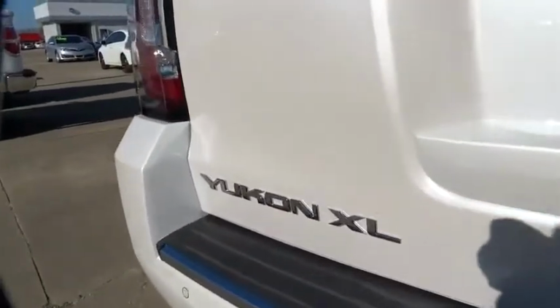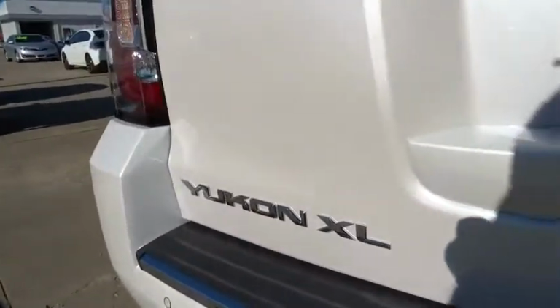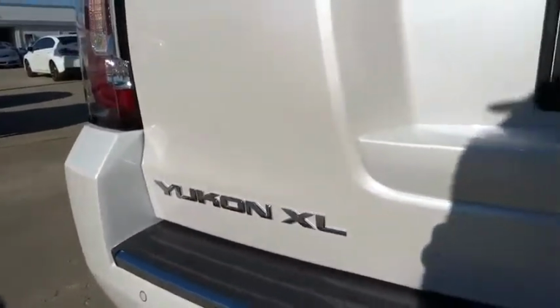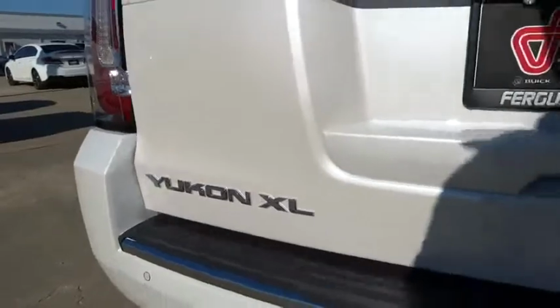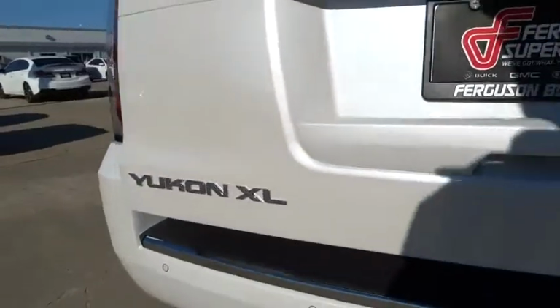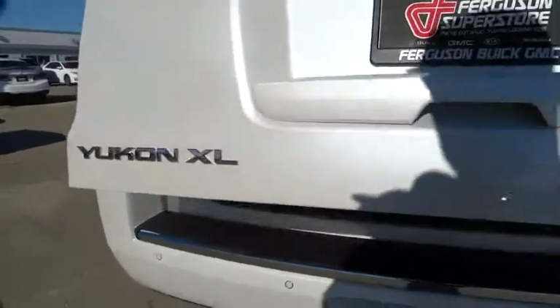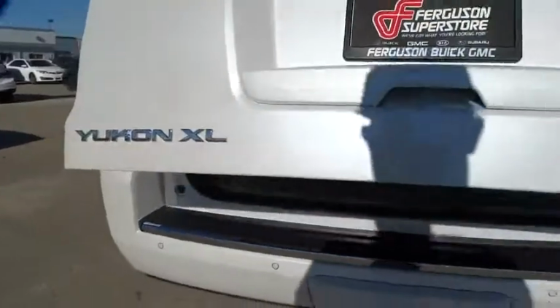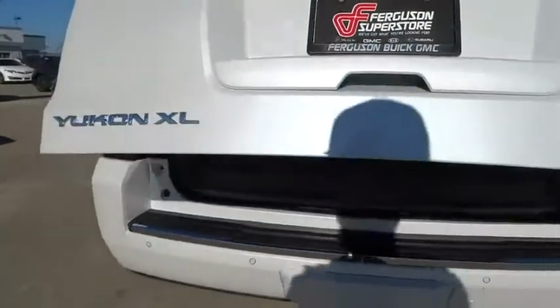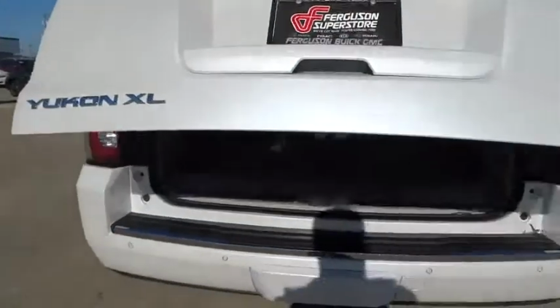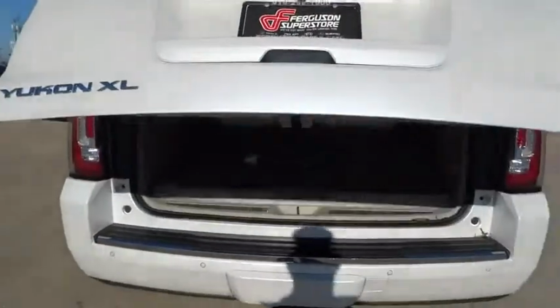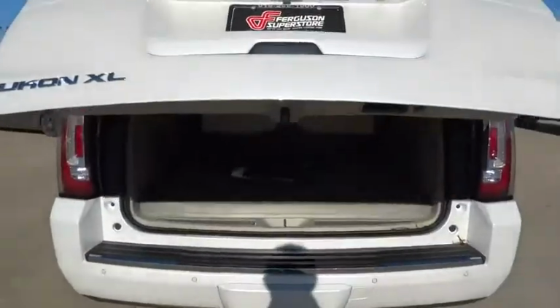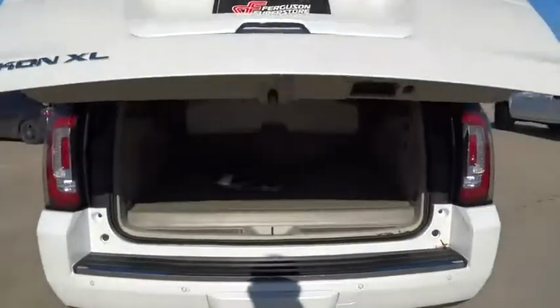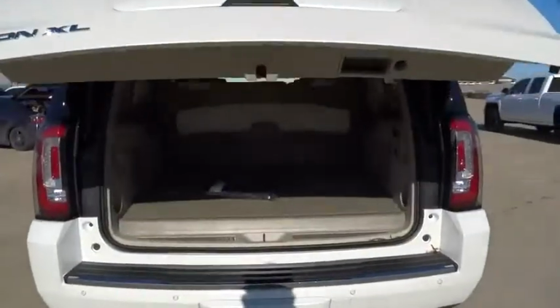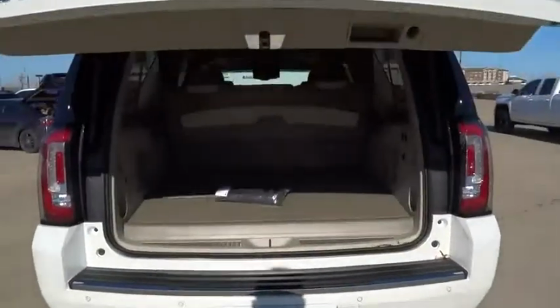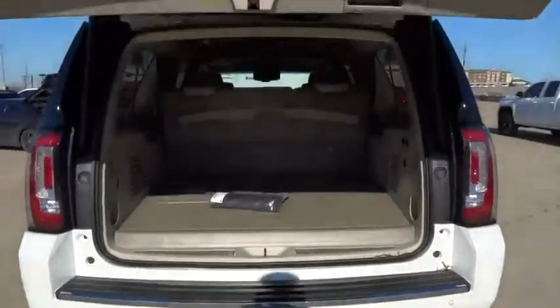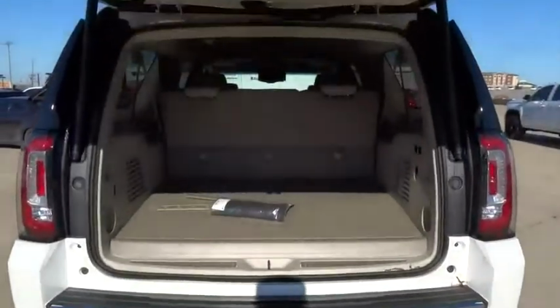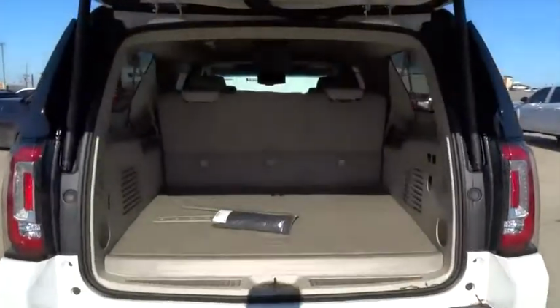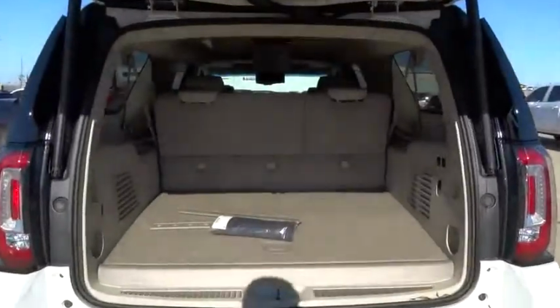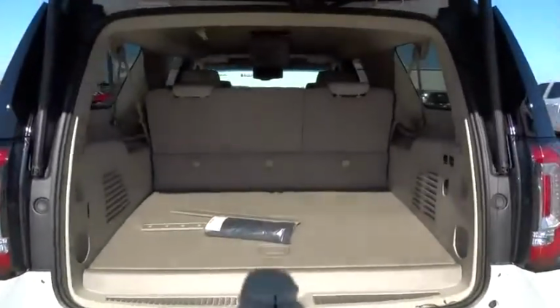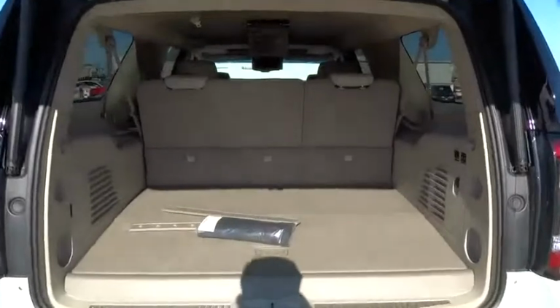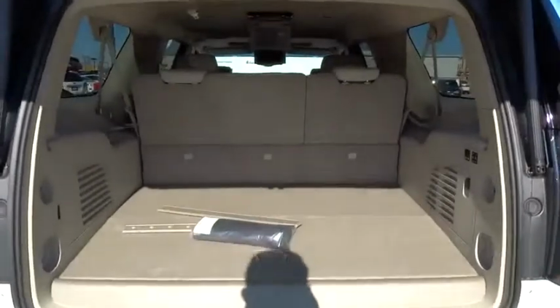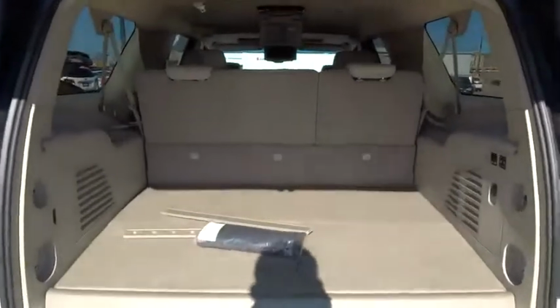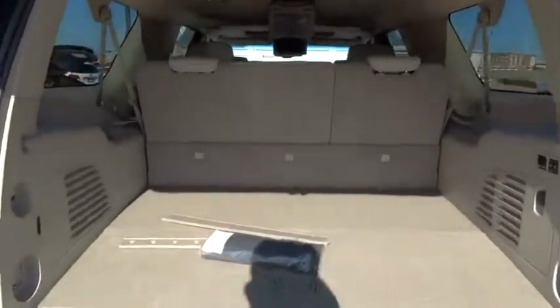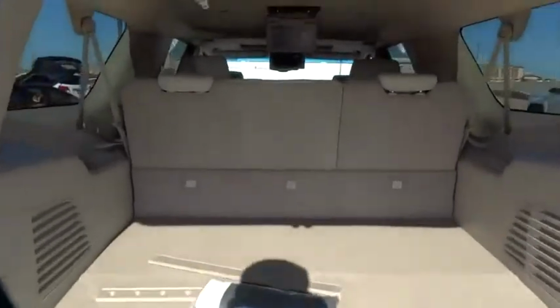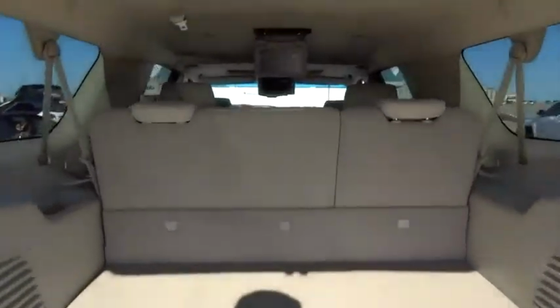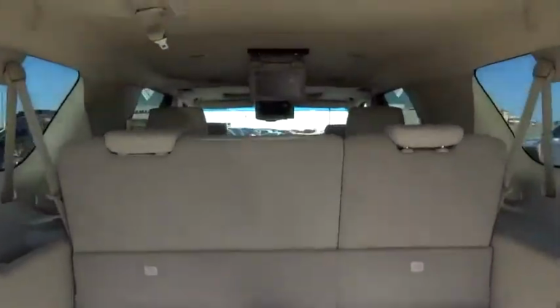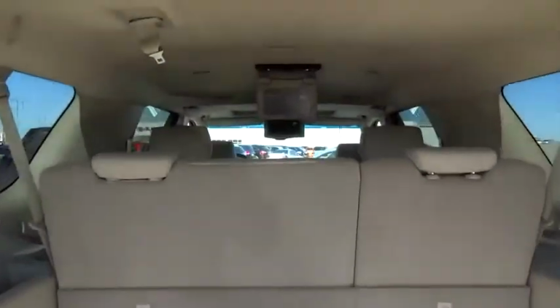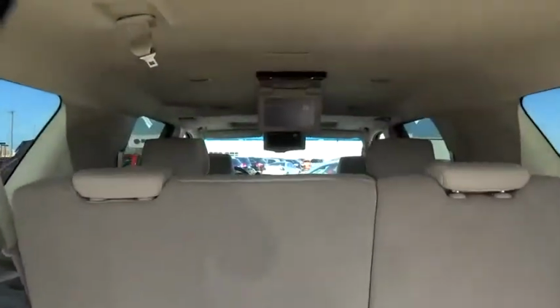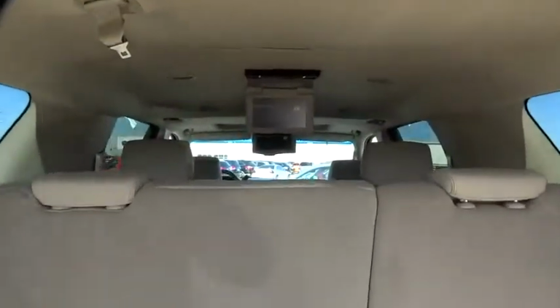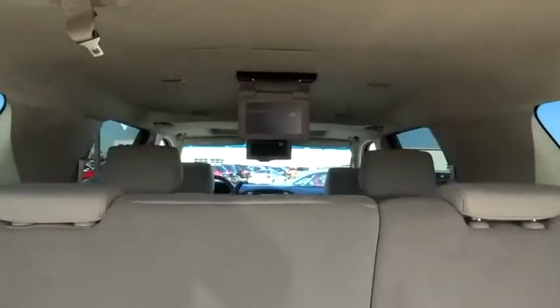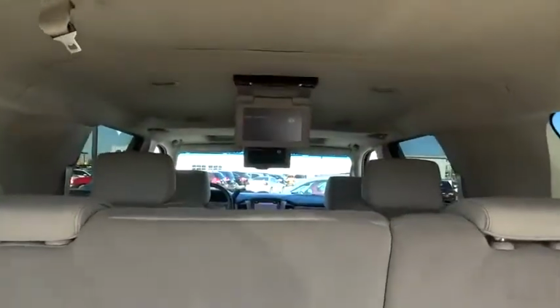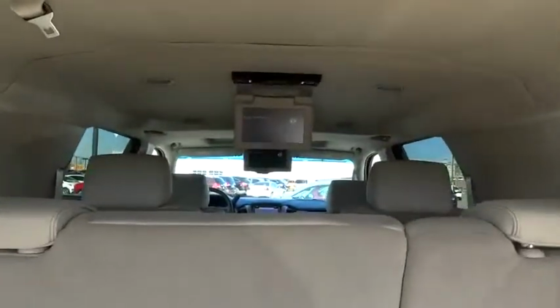Power lift gate, backup camera, leather-wrapped steering wheel, Bluetooth, adjustable steering wheel, driver airbag, power steering, aluminum wheels, floor mats.